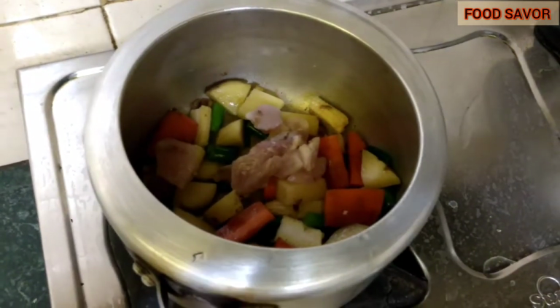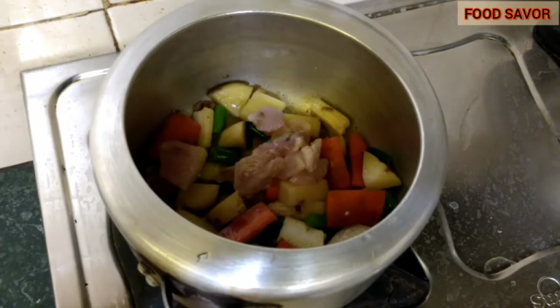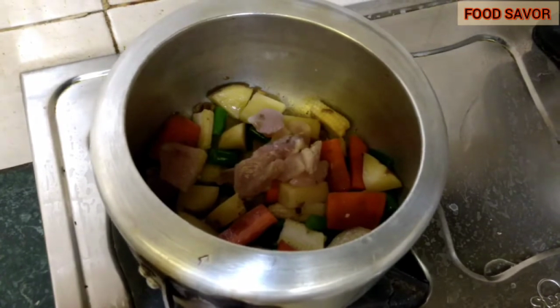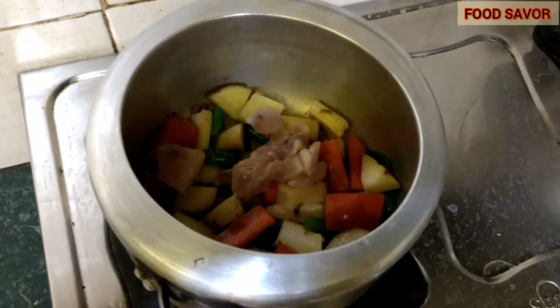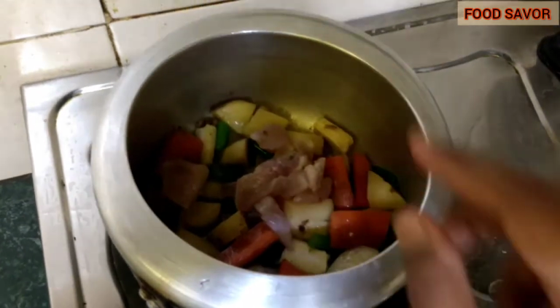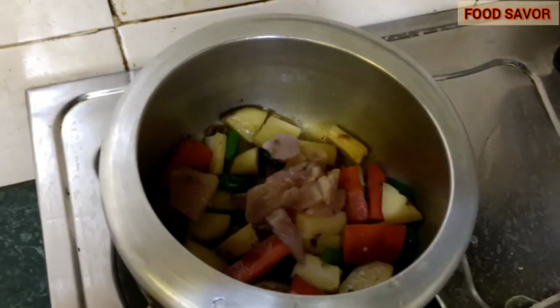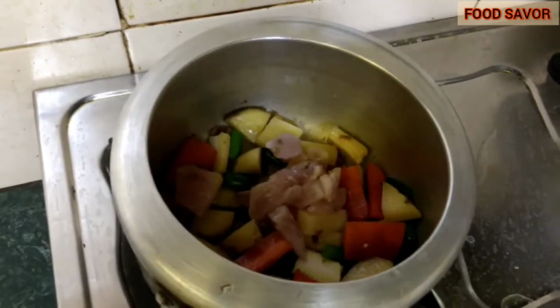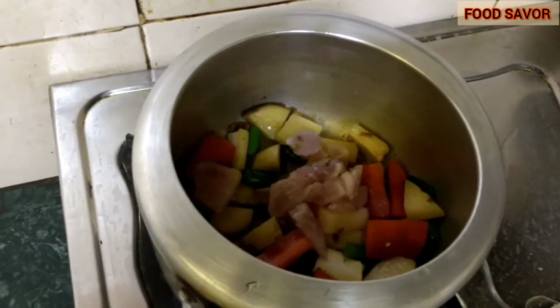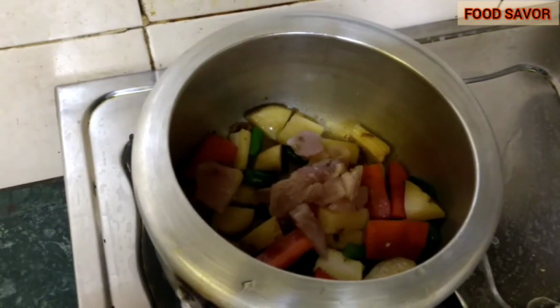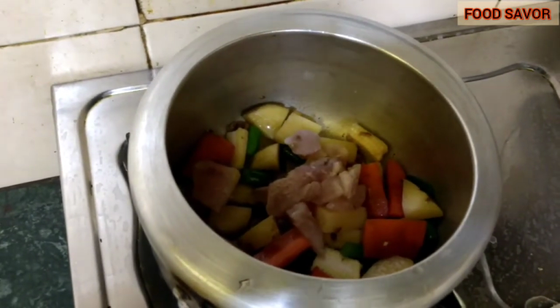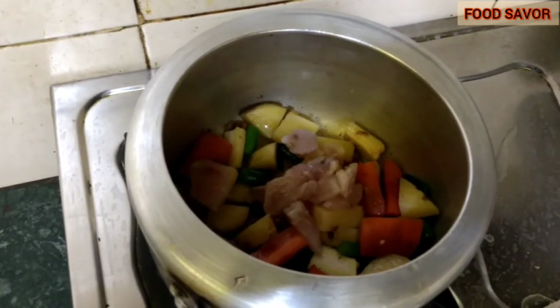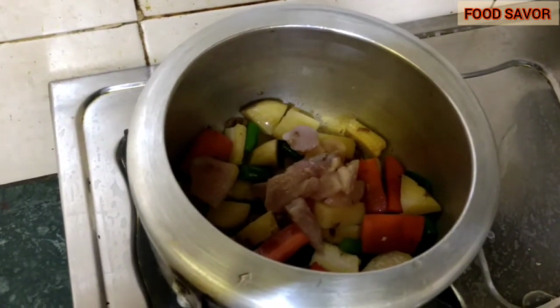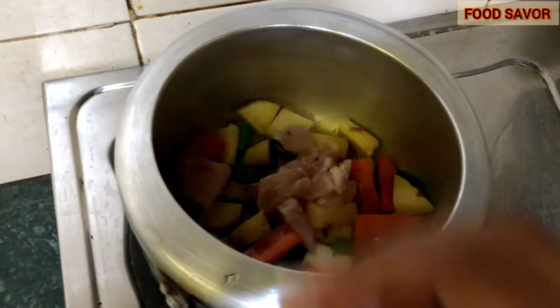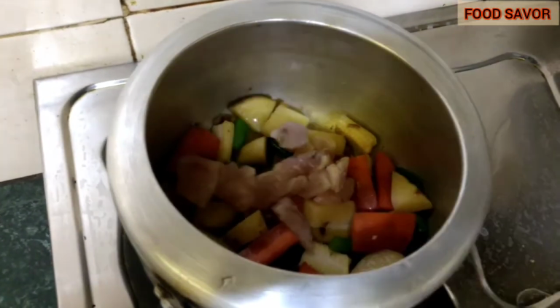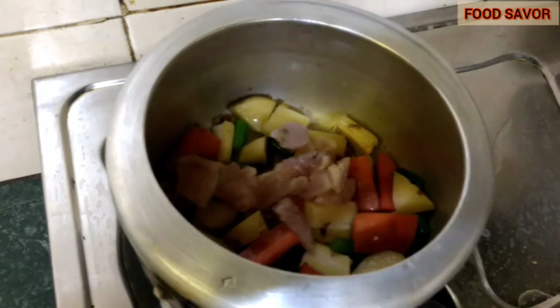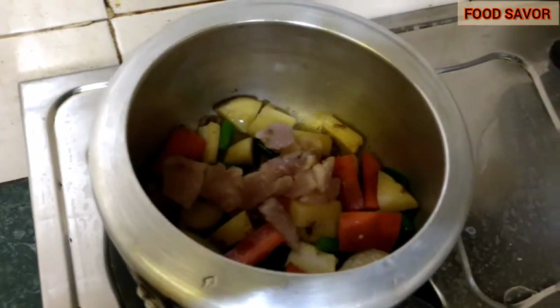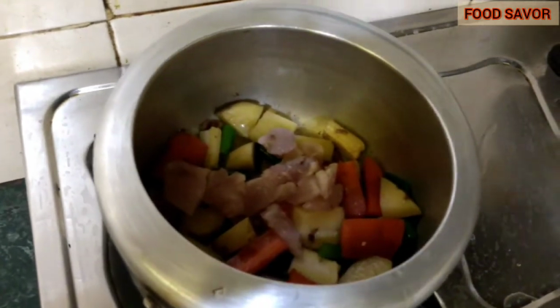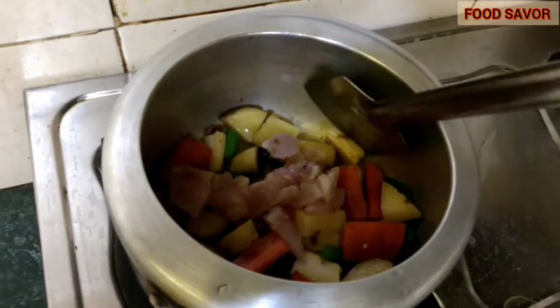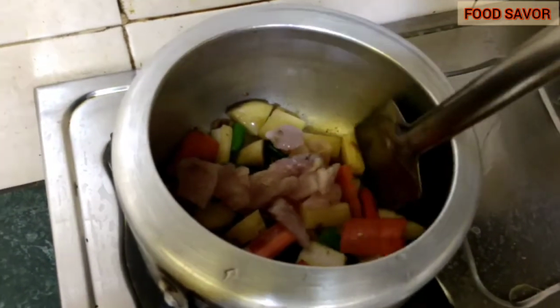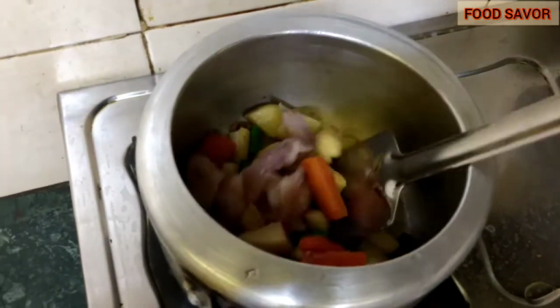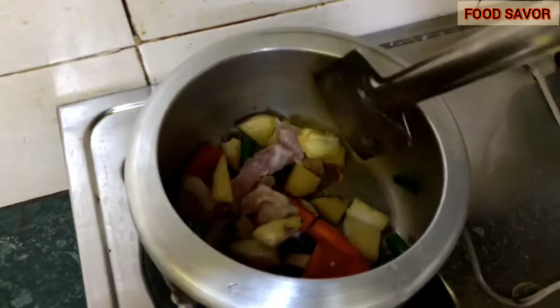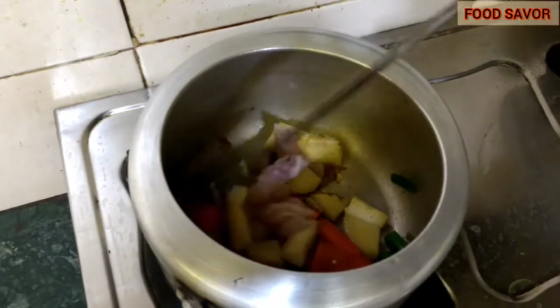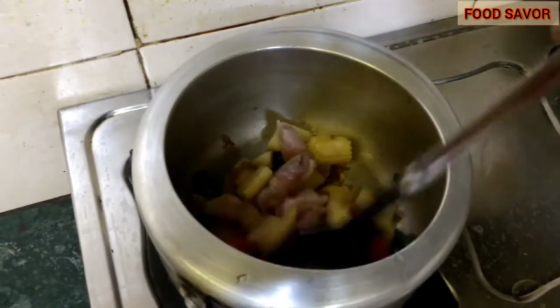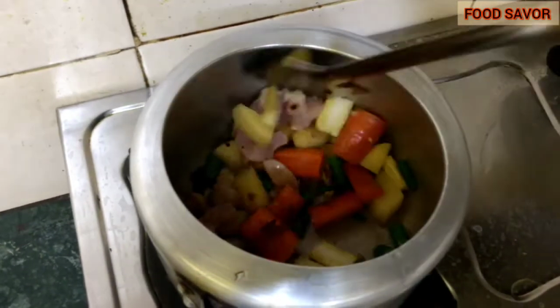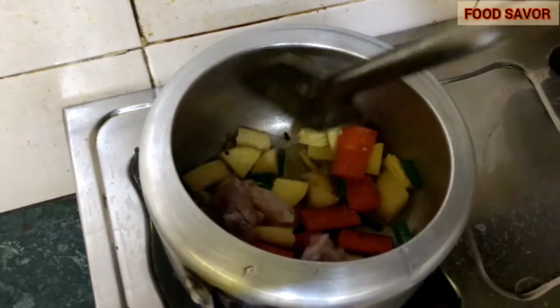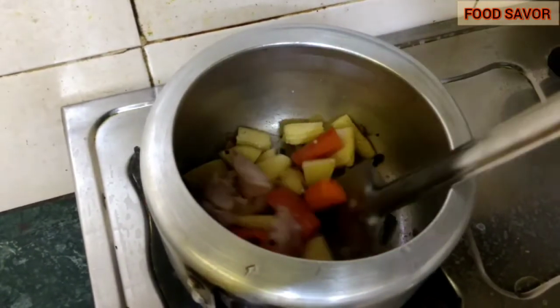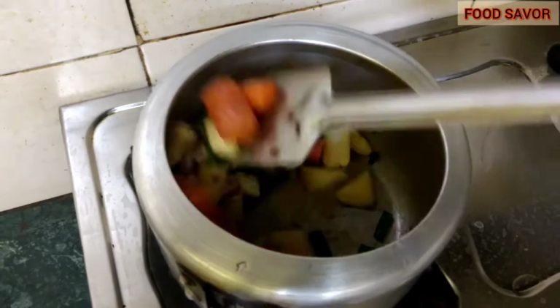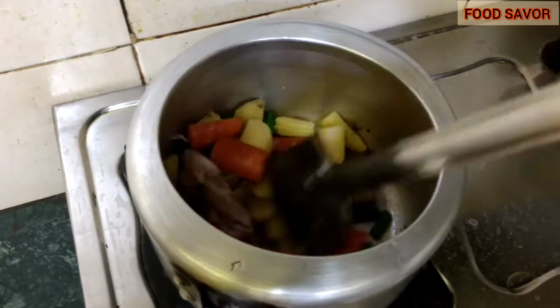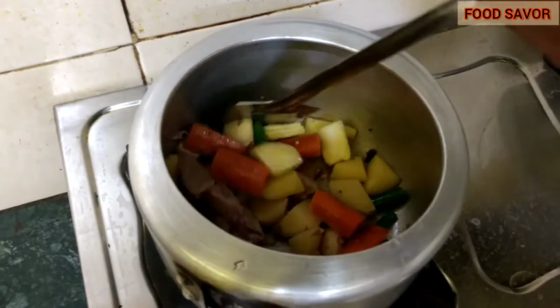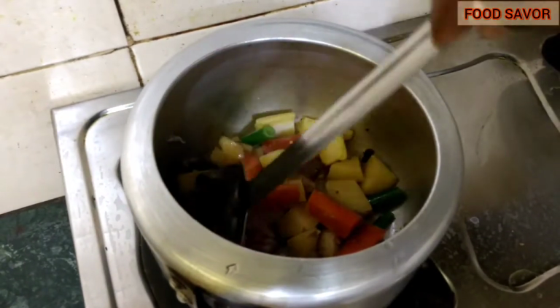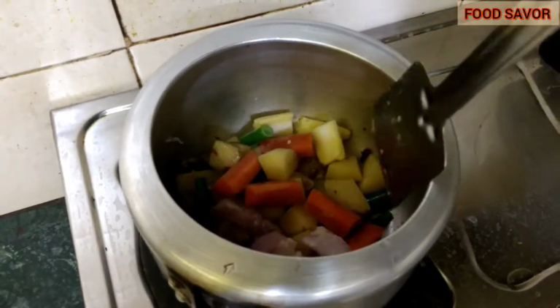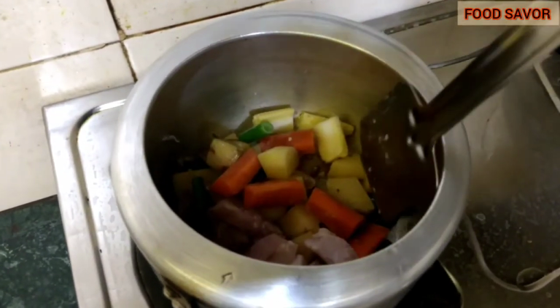If you want, you can add turmeric, but I'm not using it. Mix it well so that the vegetables are not getting burned.